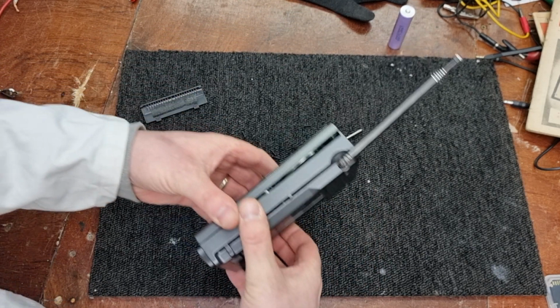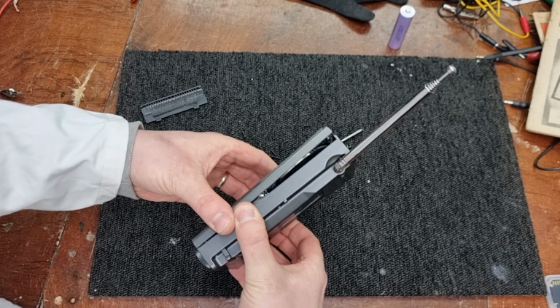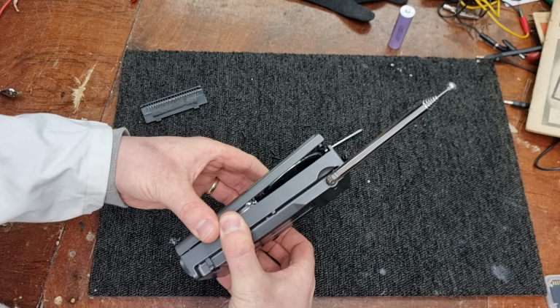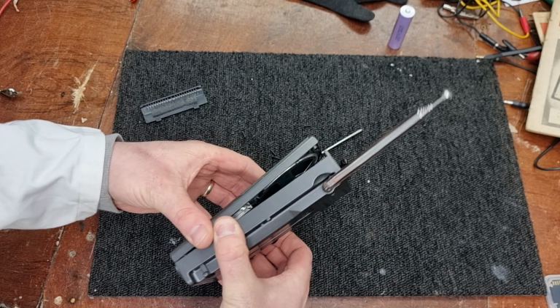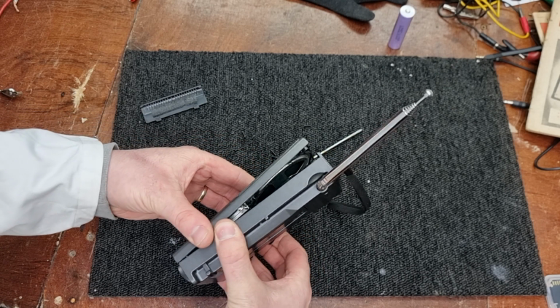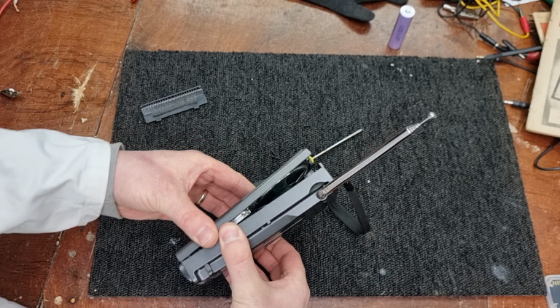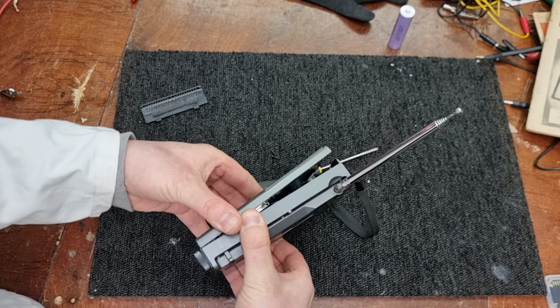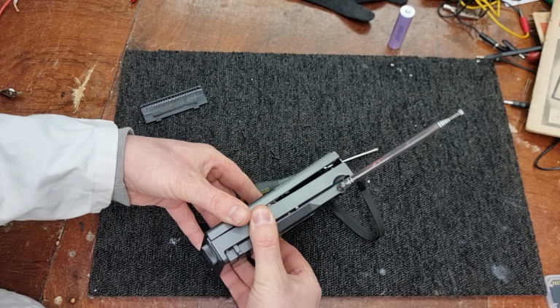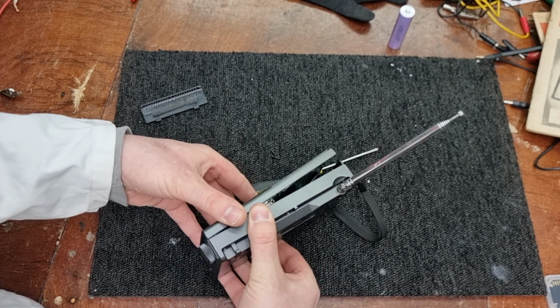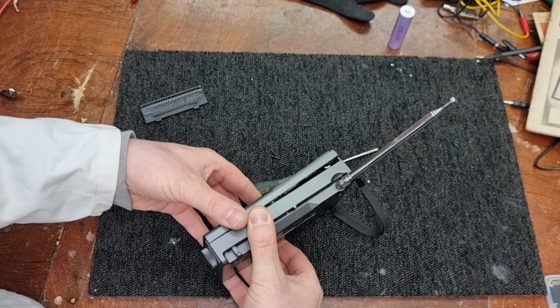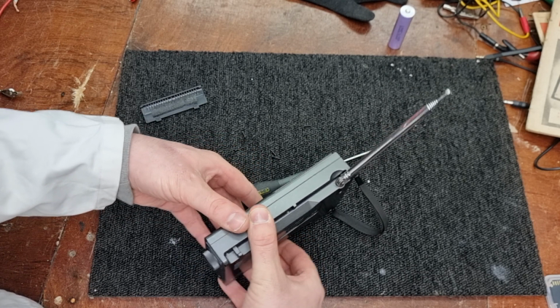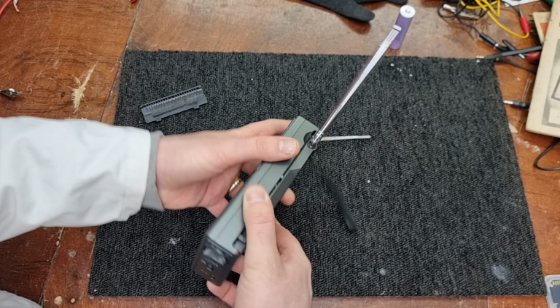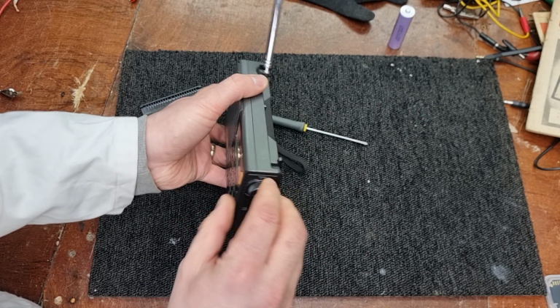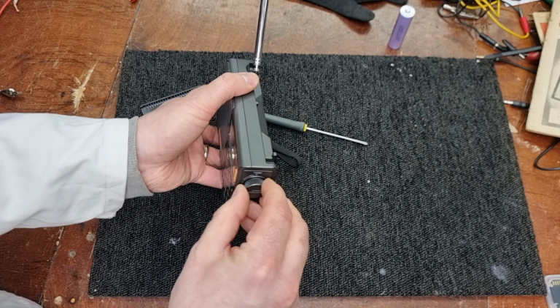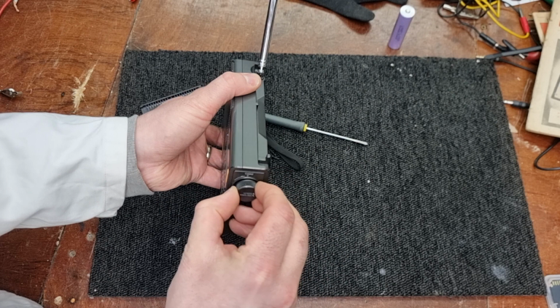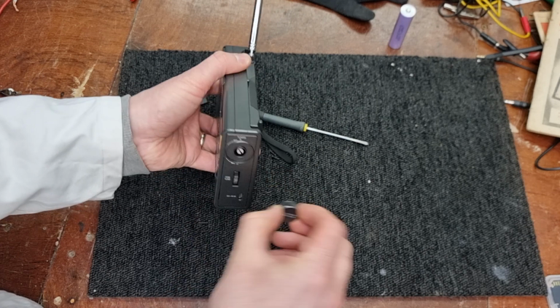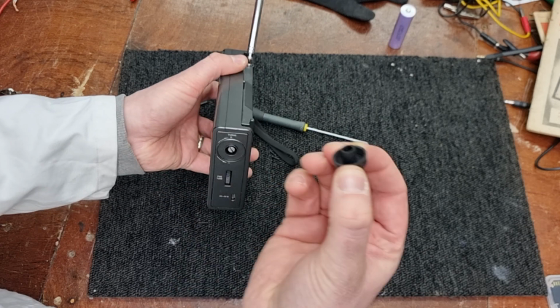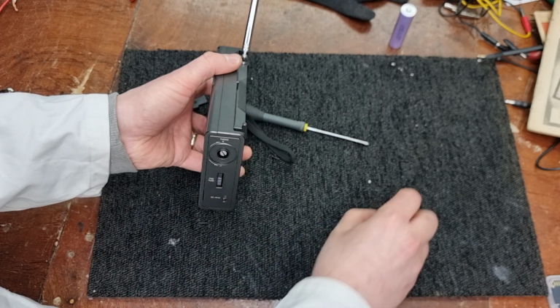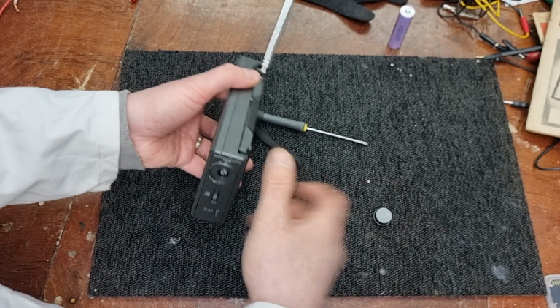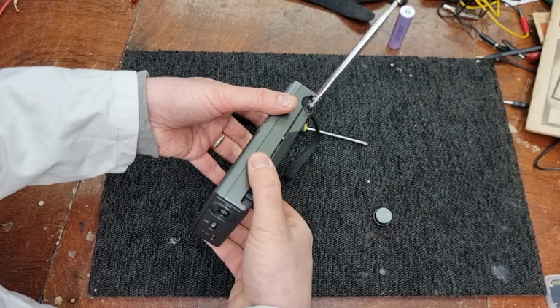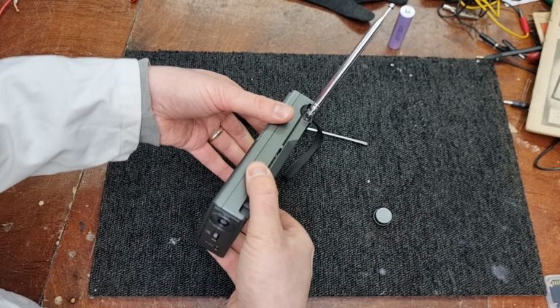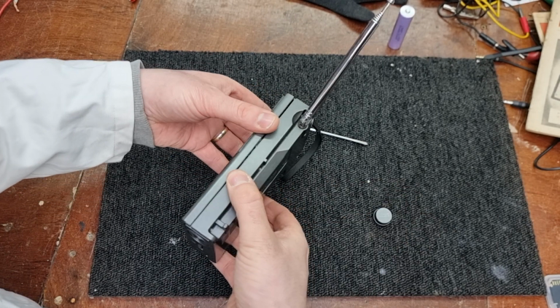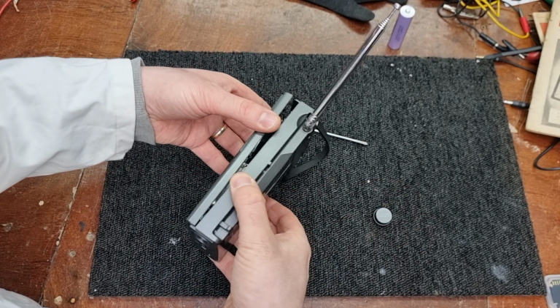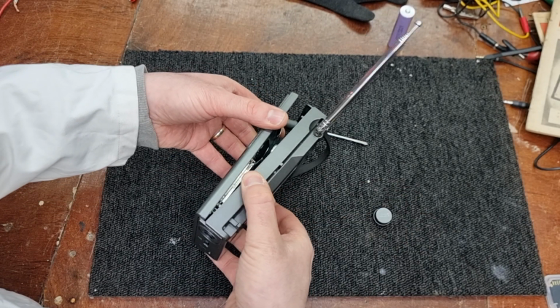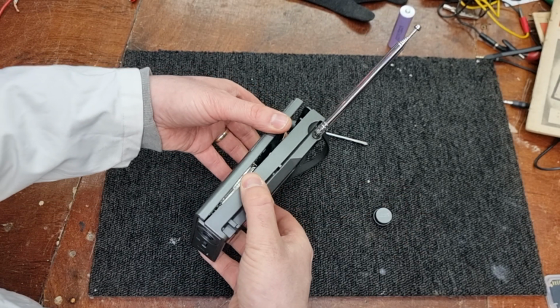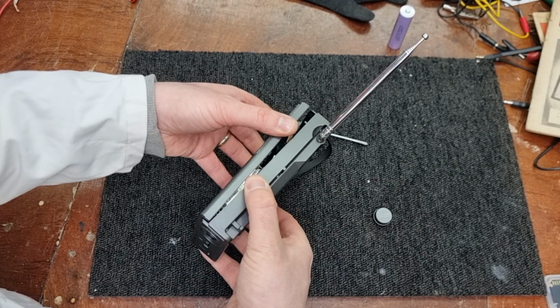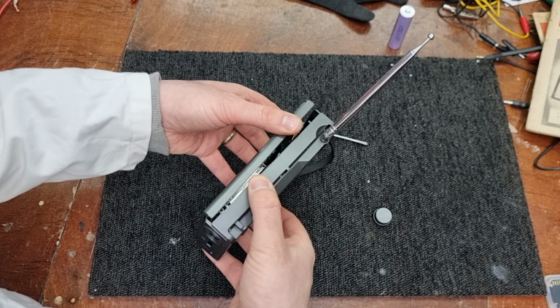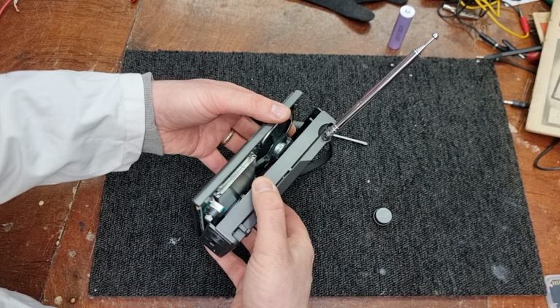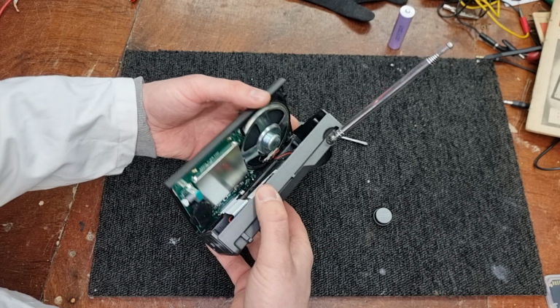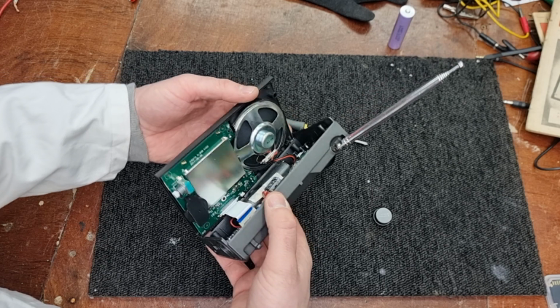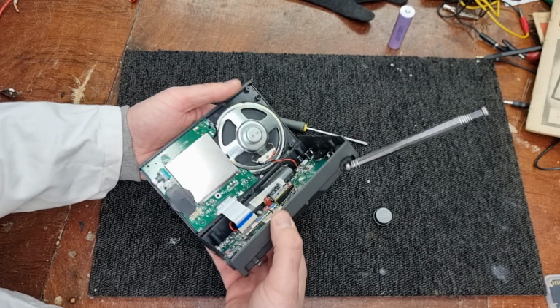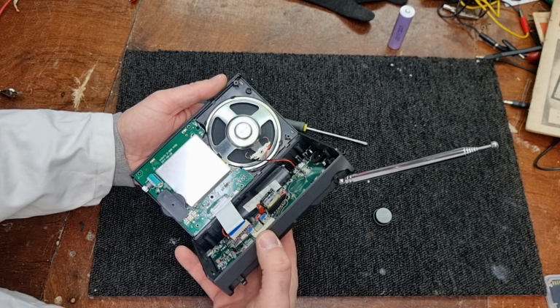Let's see, she just pops apart — I think. No, I'm wrong, because I have to take off this knob first. I knew there was a trick somewhere. Then it comes apart.